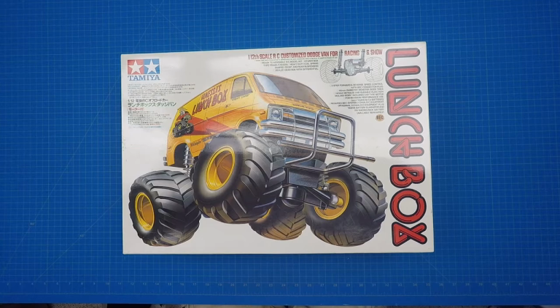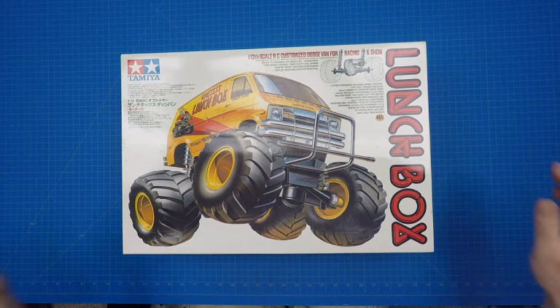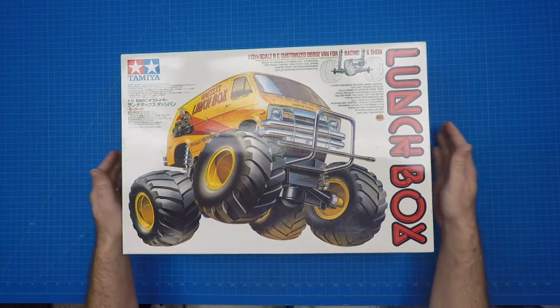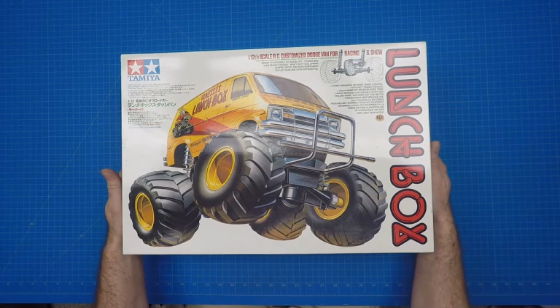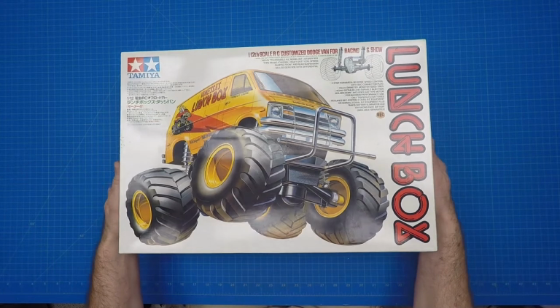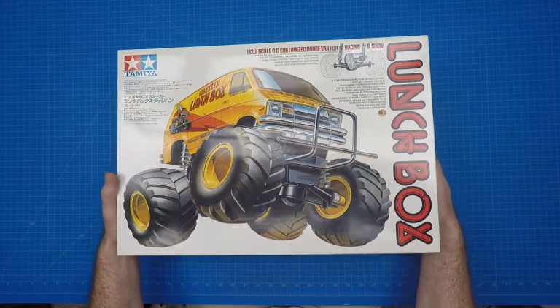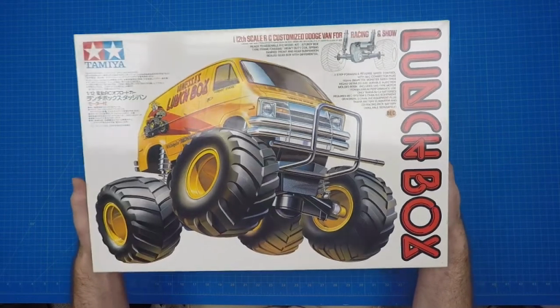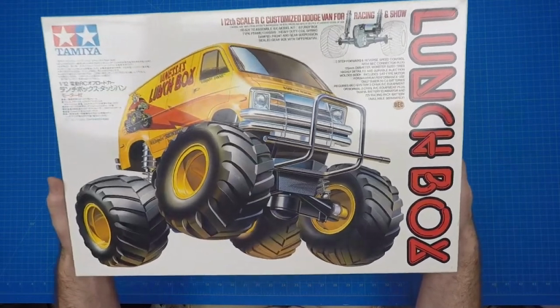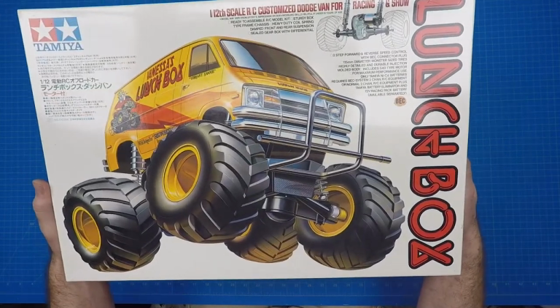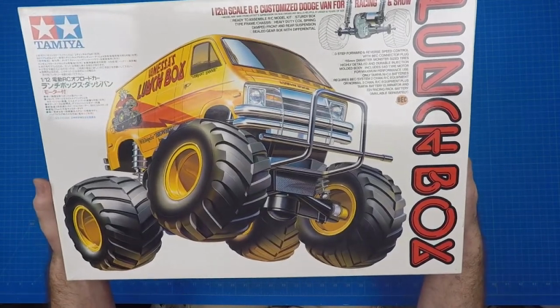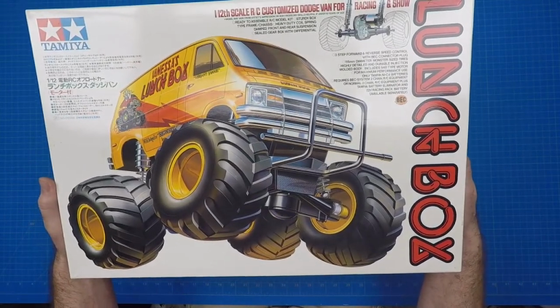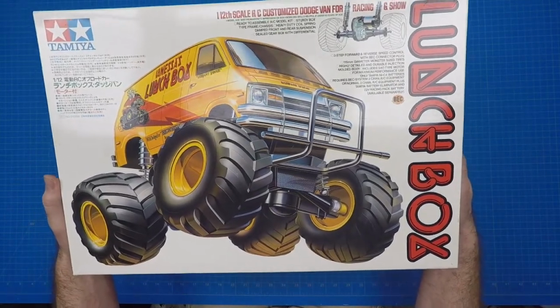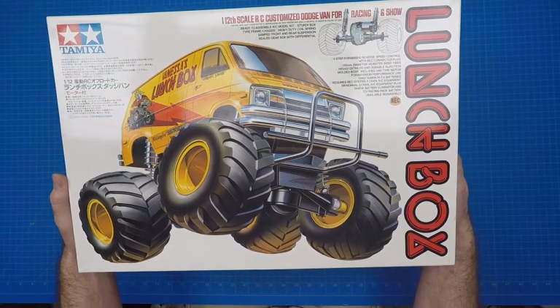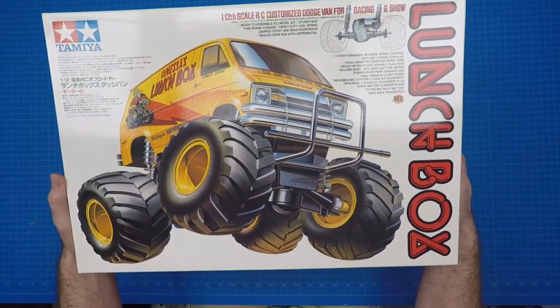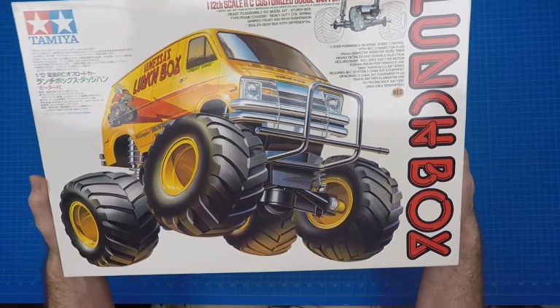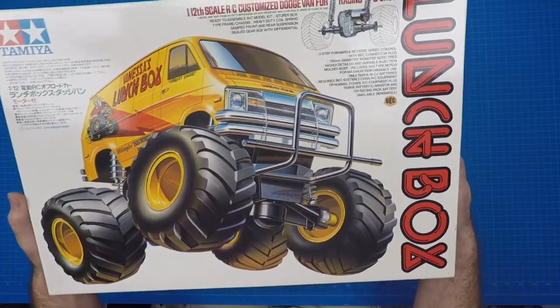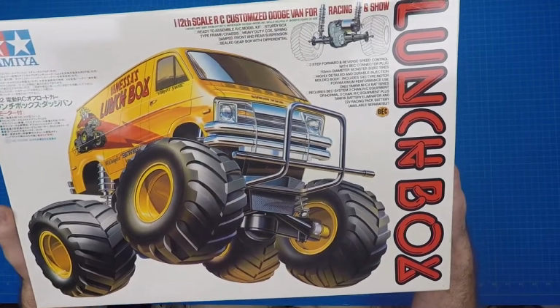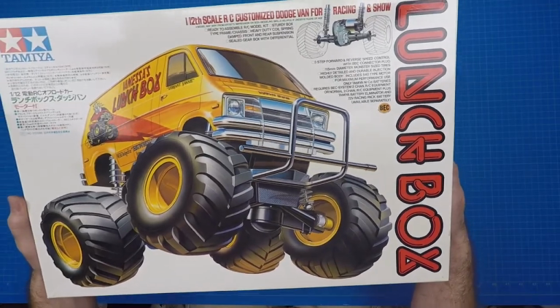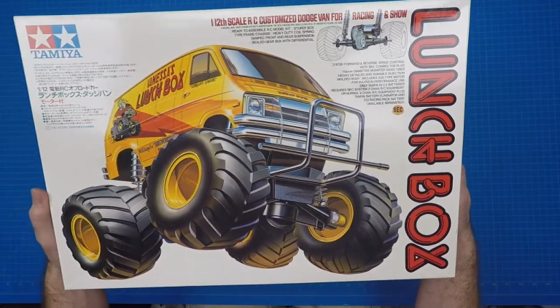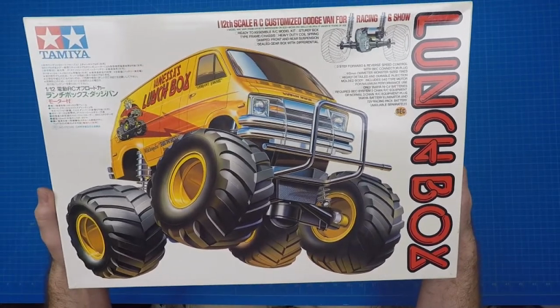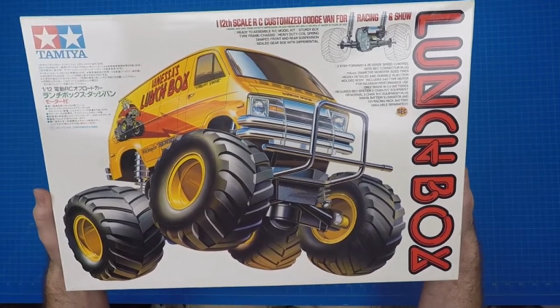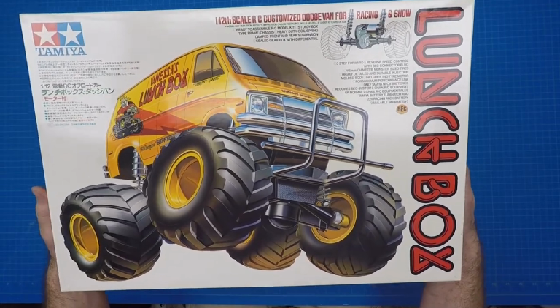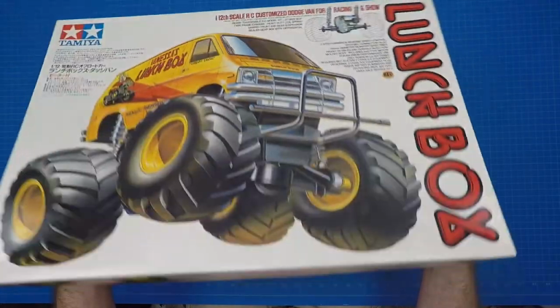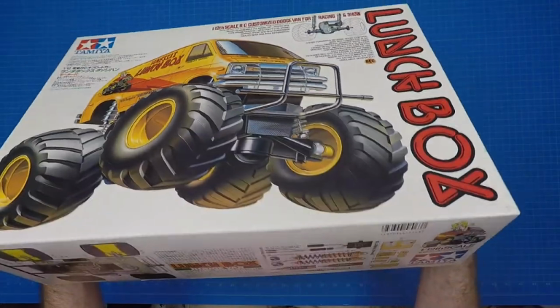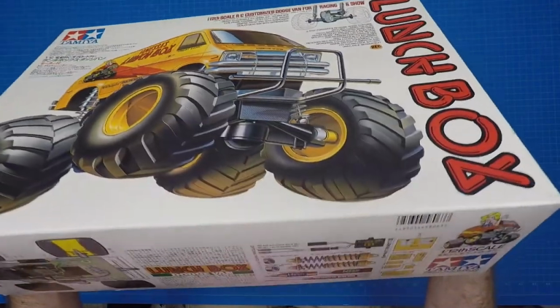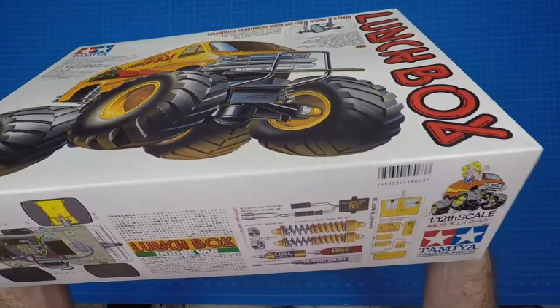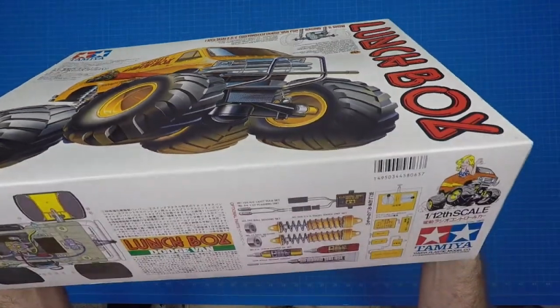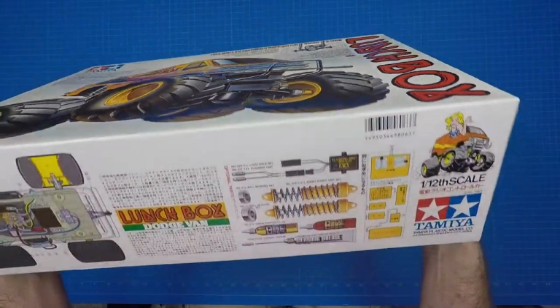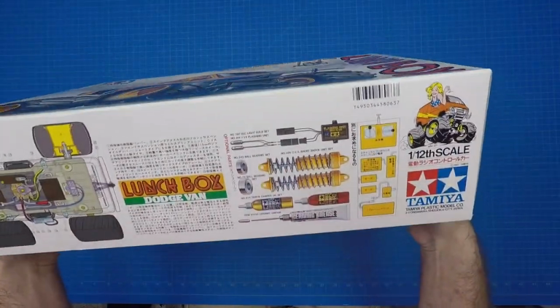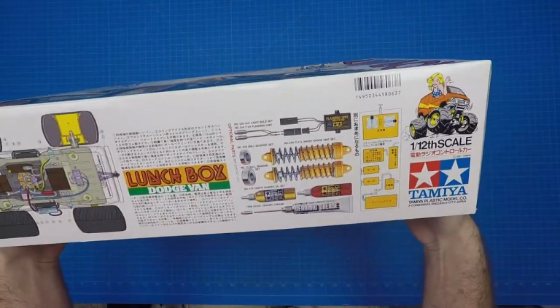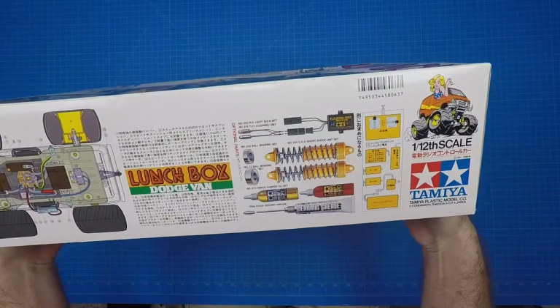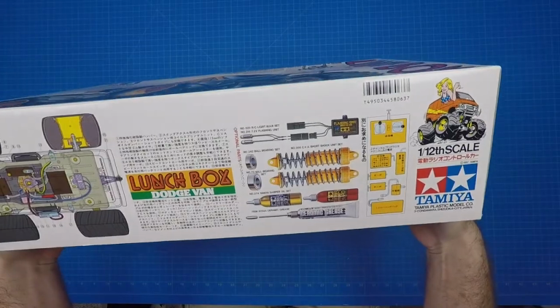Hello, this is Tim from Vintage RC Garage. Today we're going to do an unboxing of the Tamiya Lunchbox kit number 5863. This will be the first of a three-part series that will explore the Lunchbox from many facets.